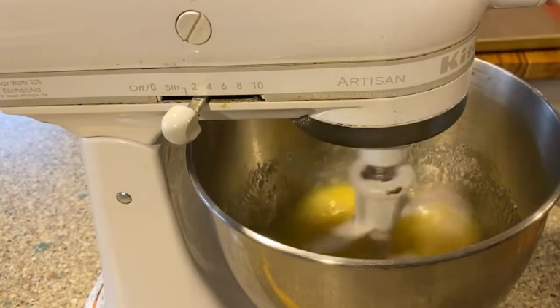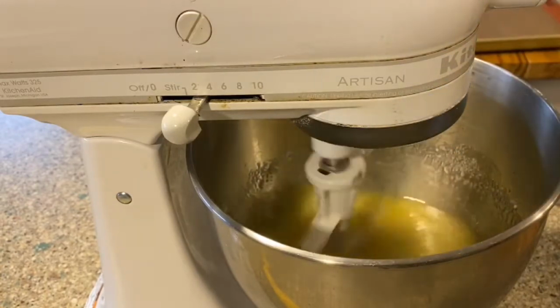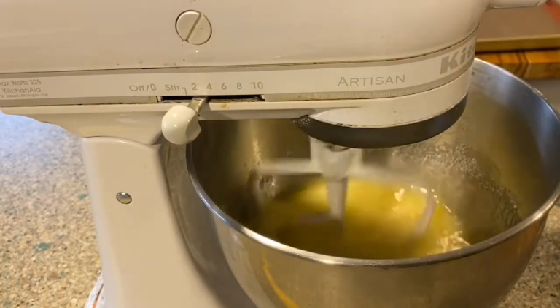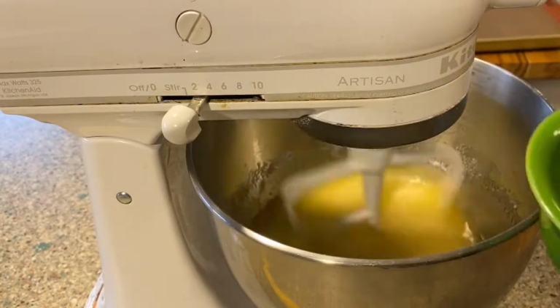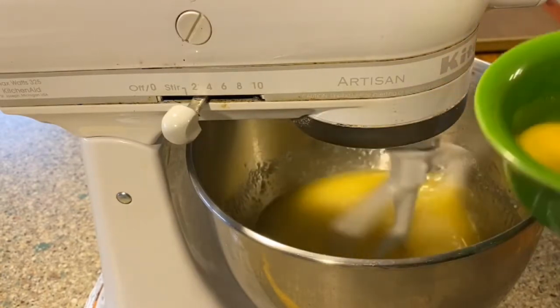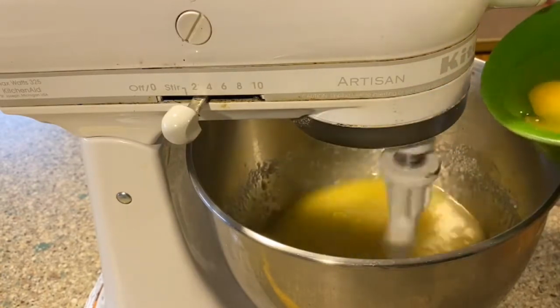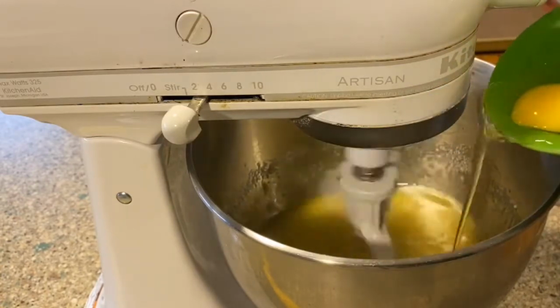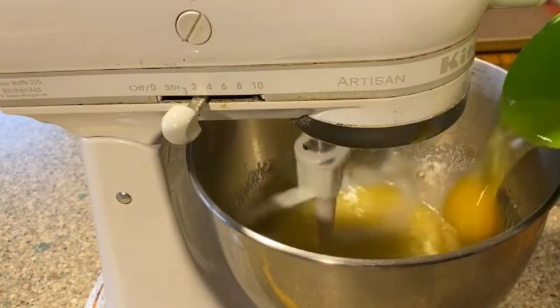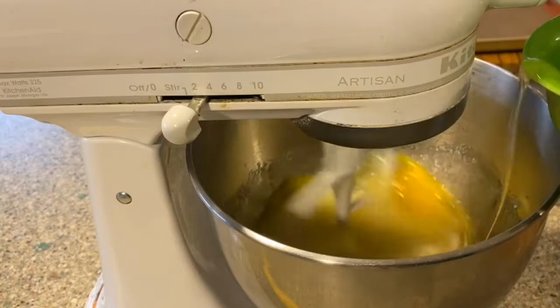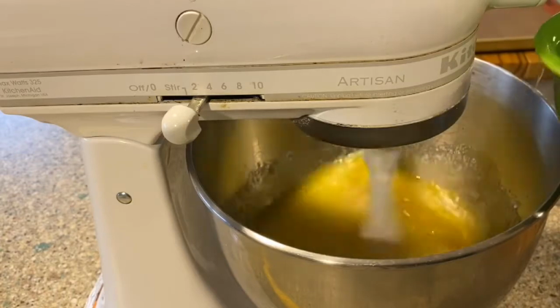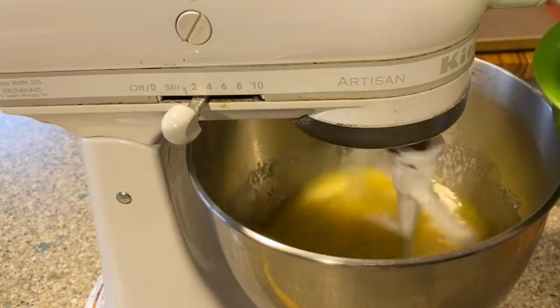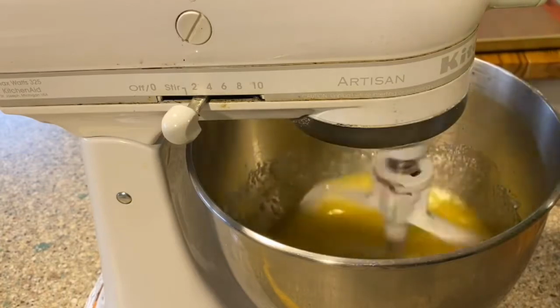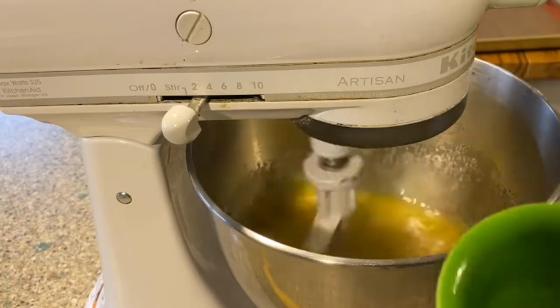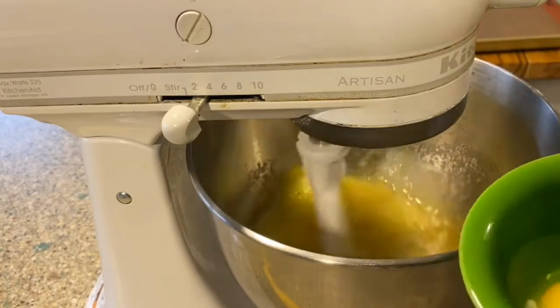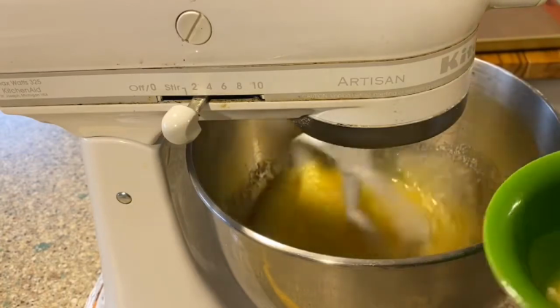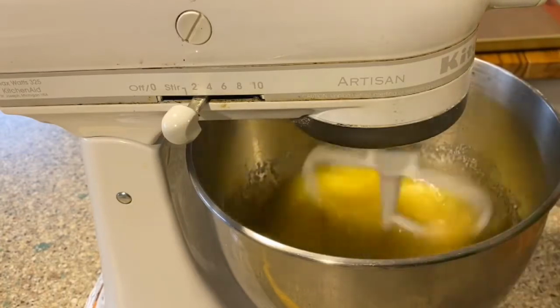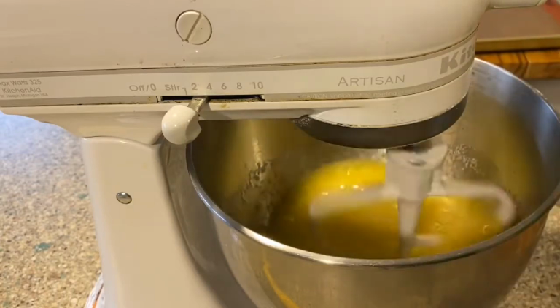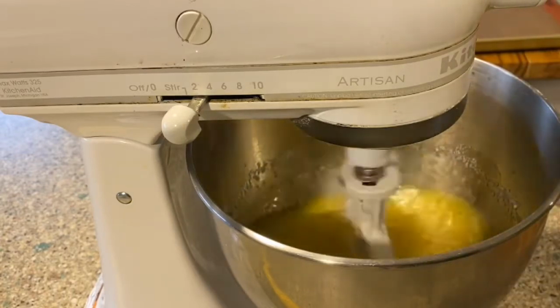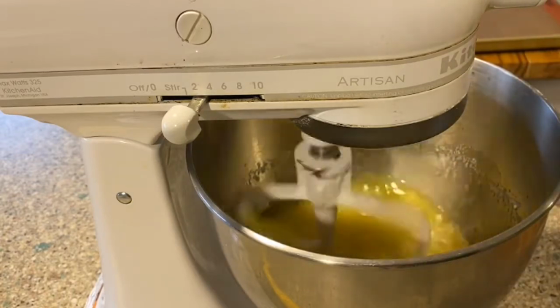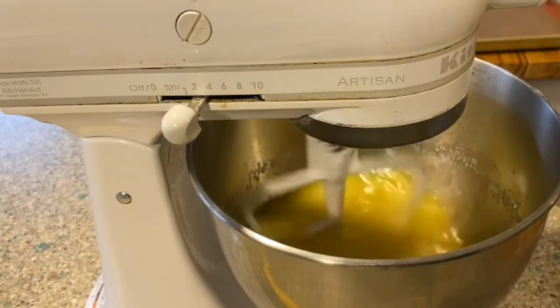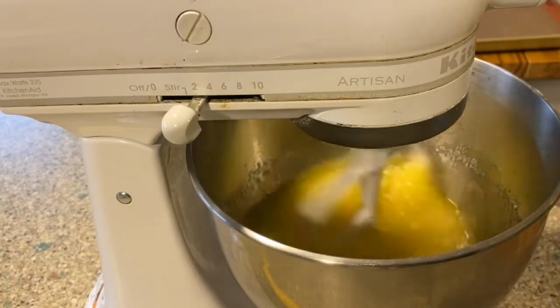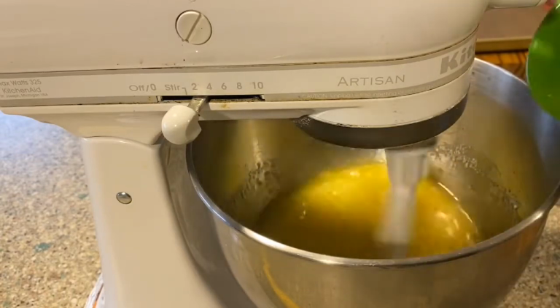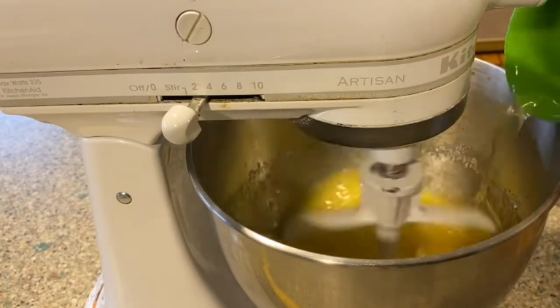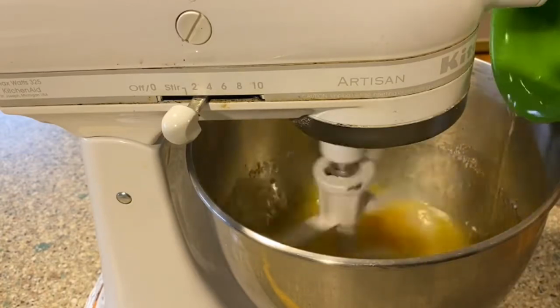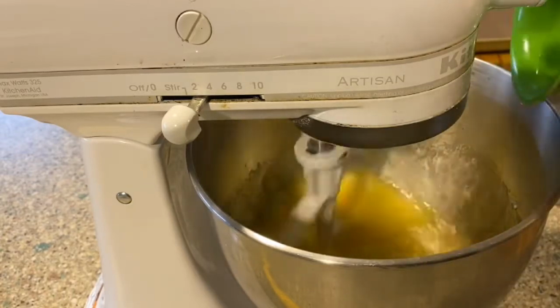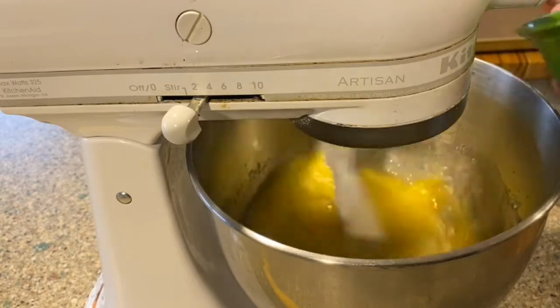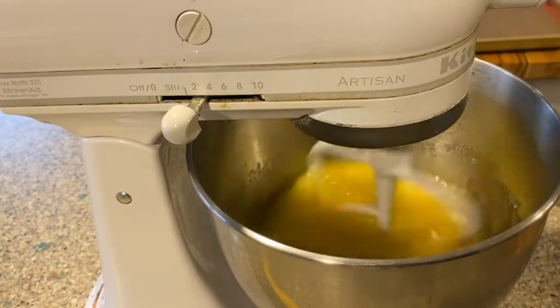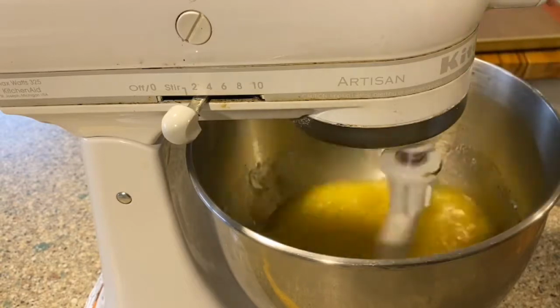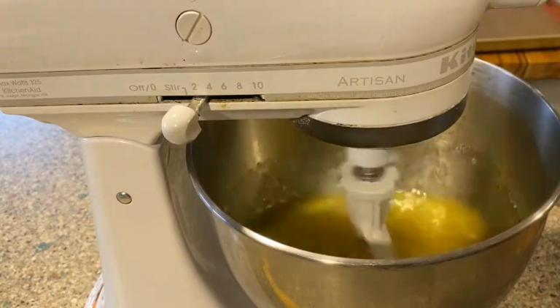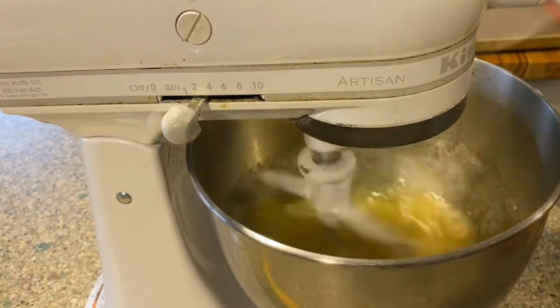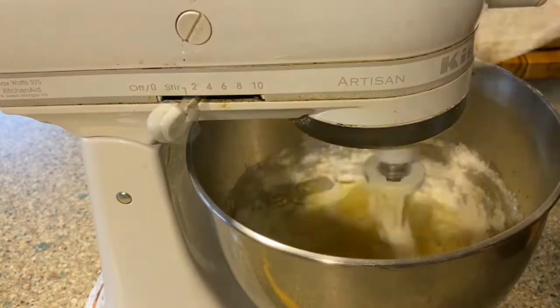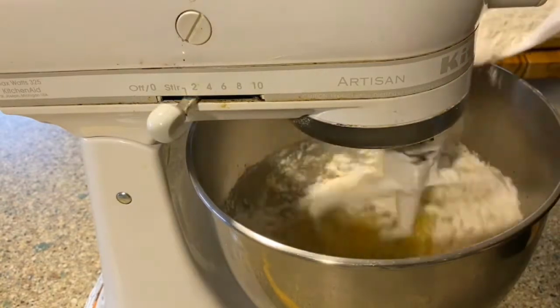Once that is mixed, add in your vanilla, and then your eggs one at a time. Once your base is completely mixed together, then it's time for the dry ingredients.